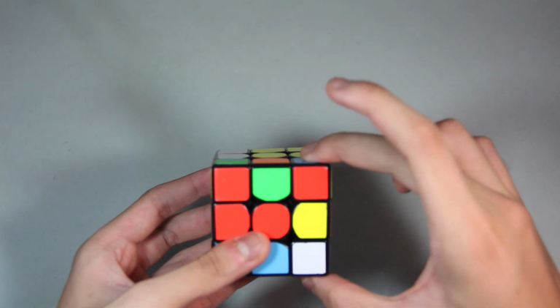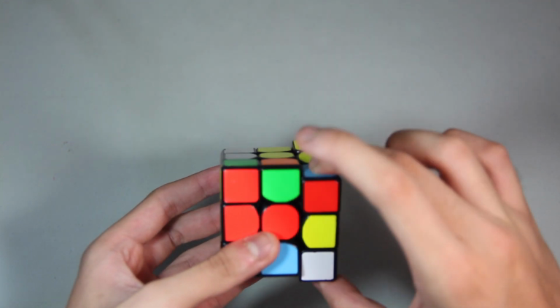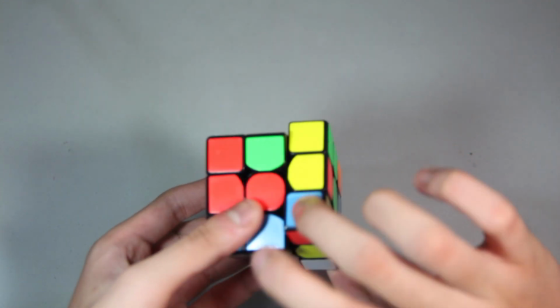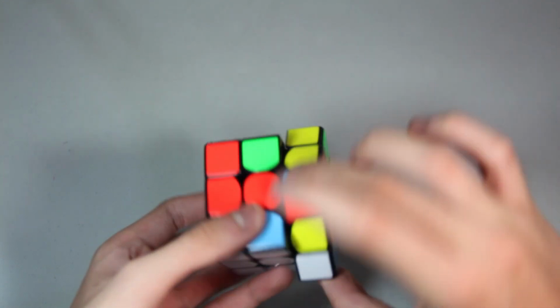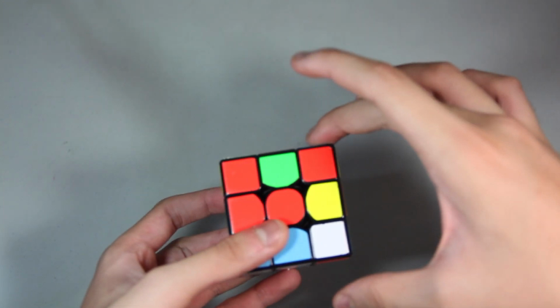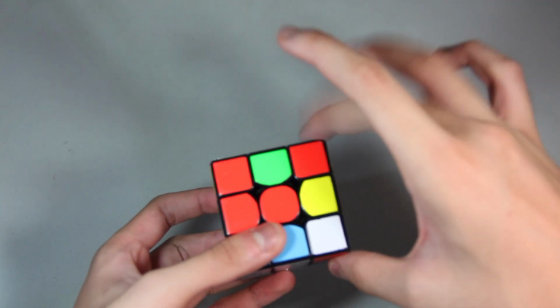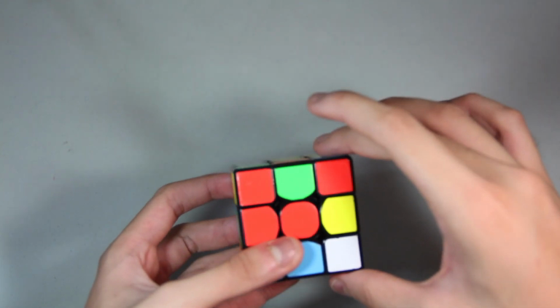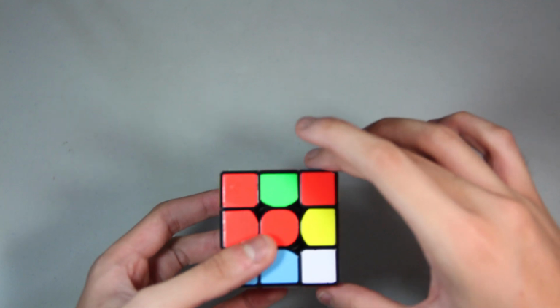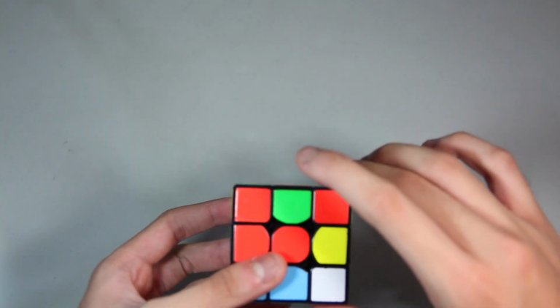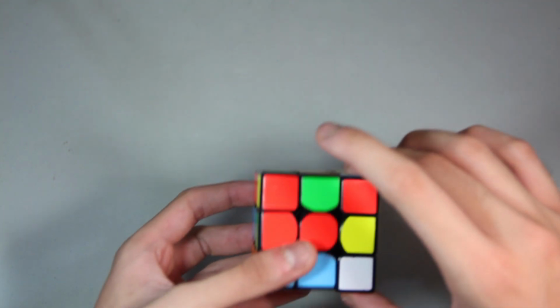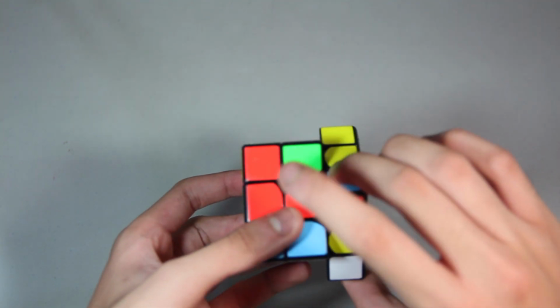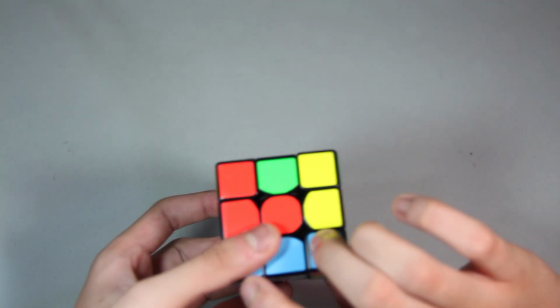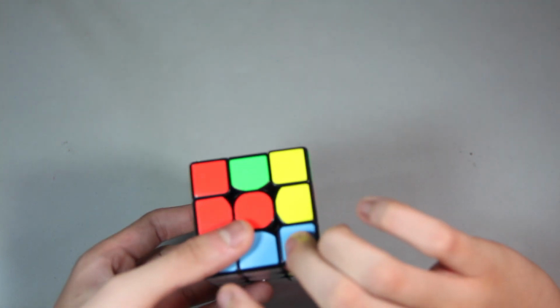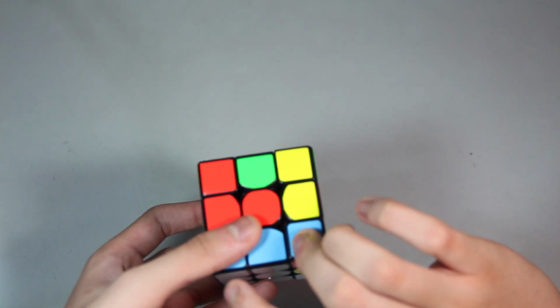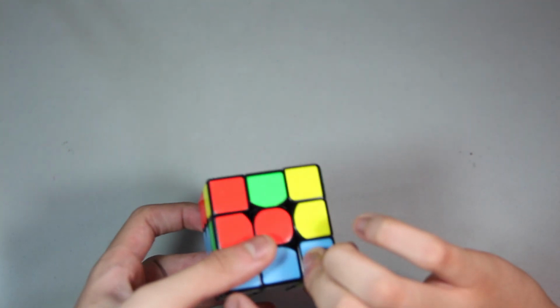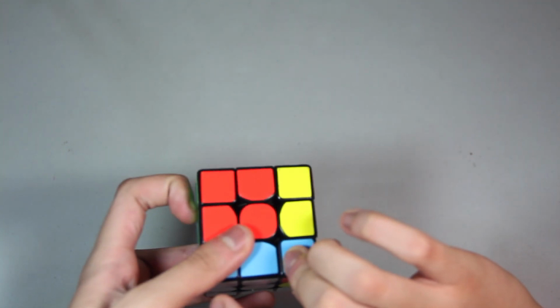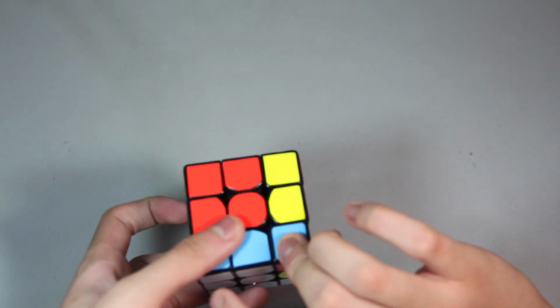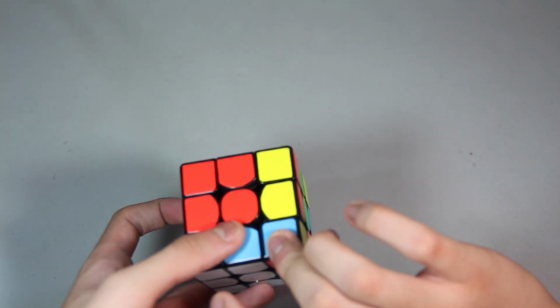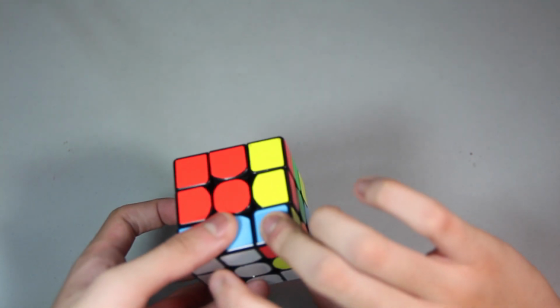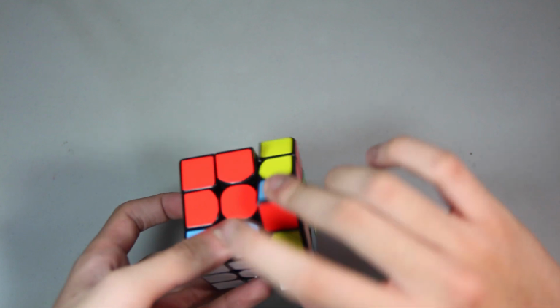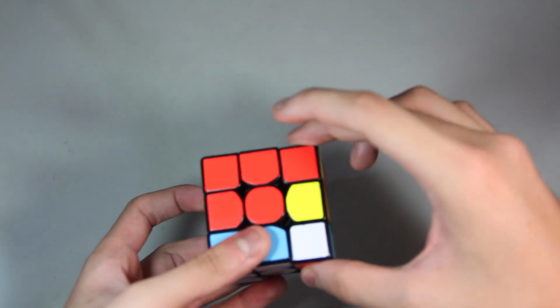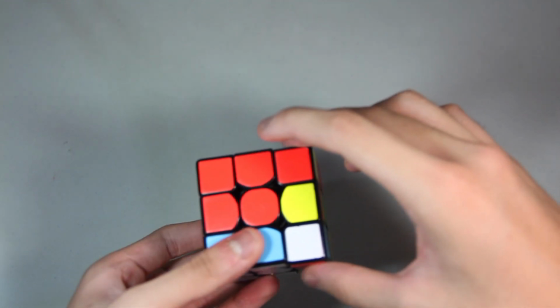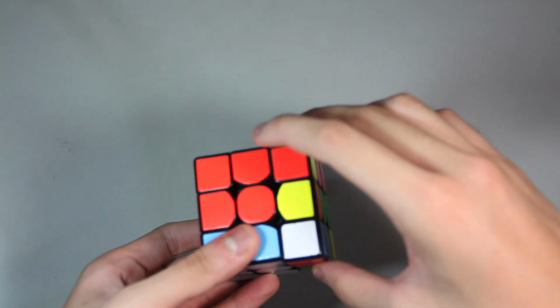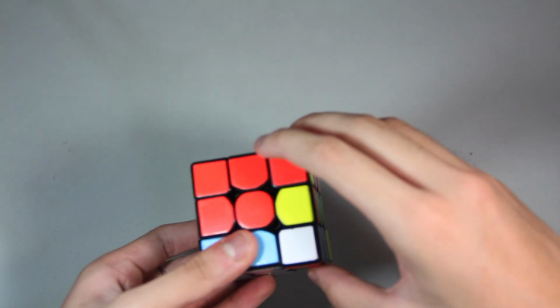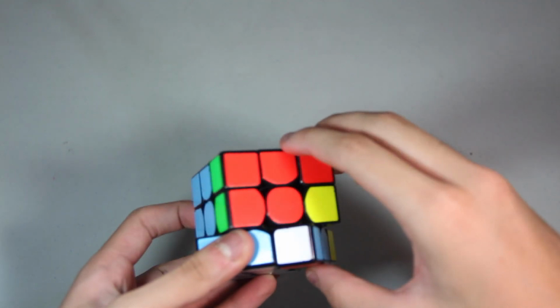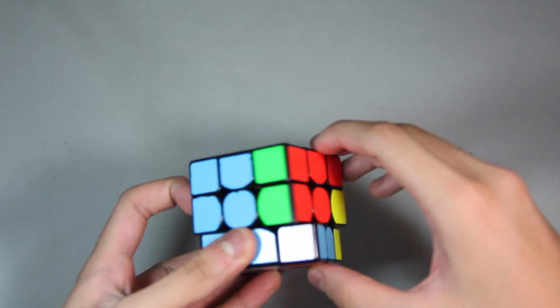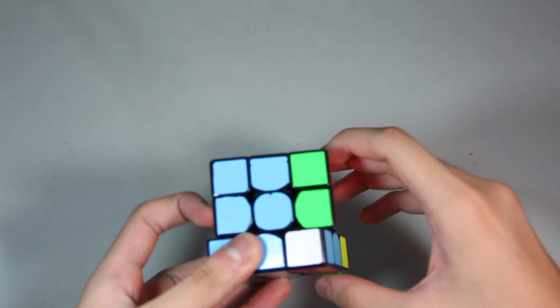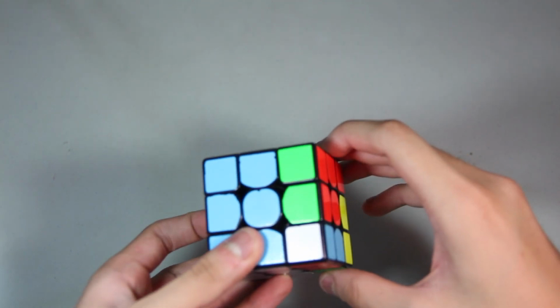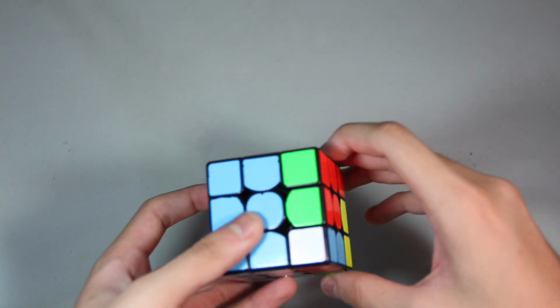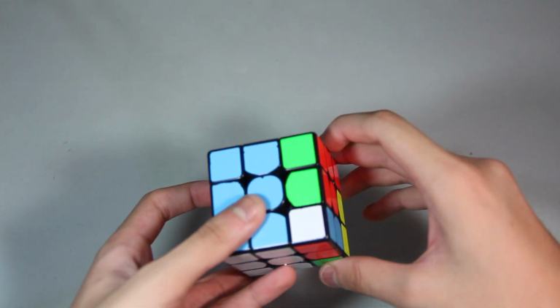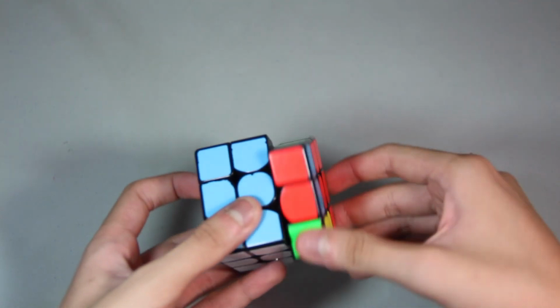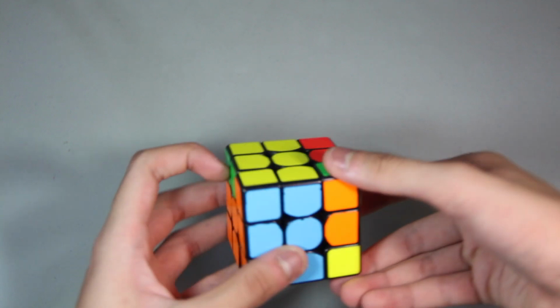And then now grab it with pretty much just your first and third fingers. R', U' like that. Then R. Wide U', R2.